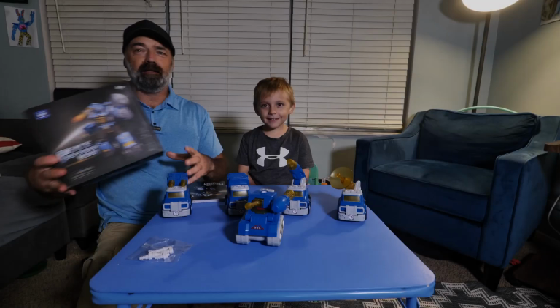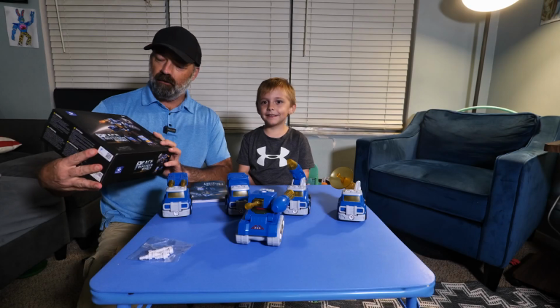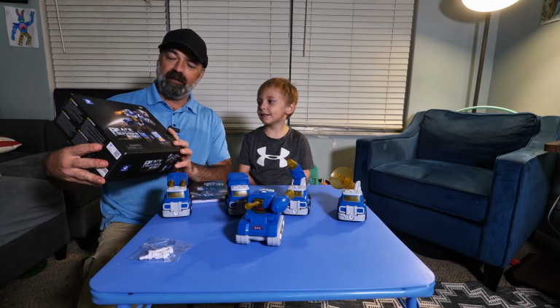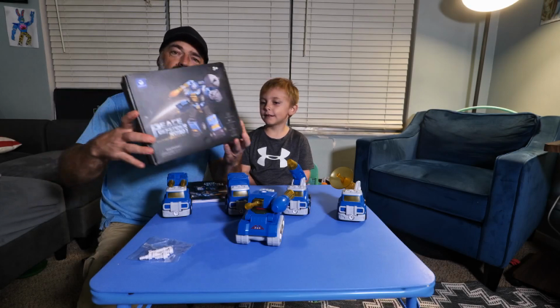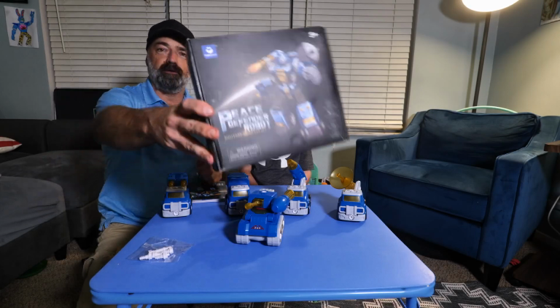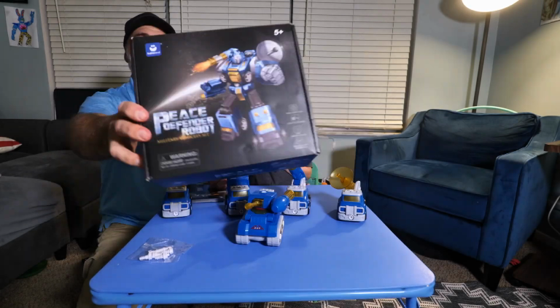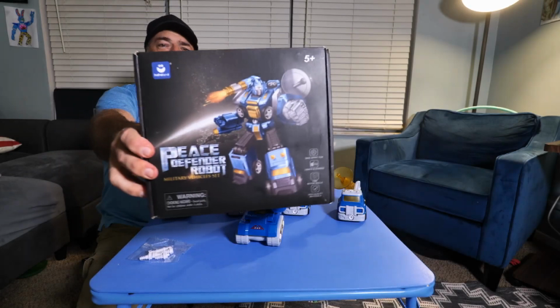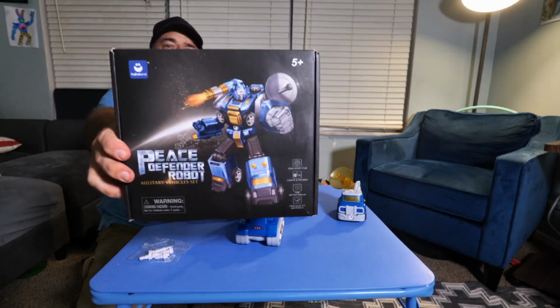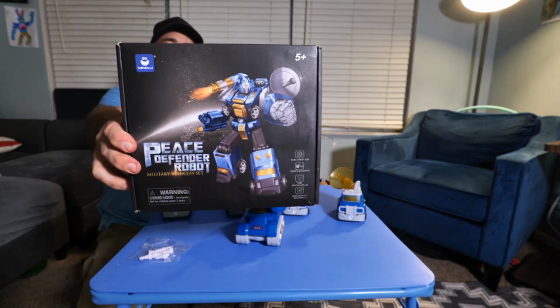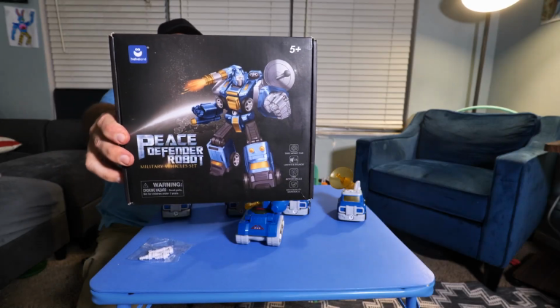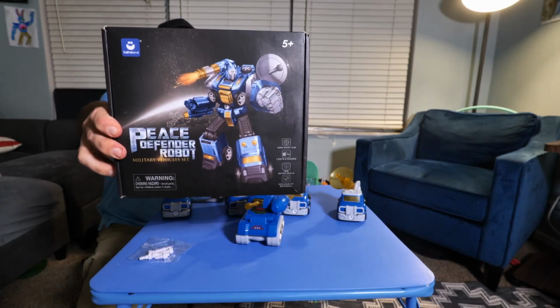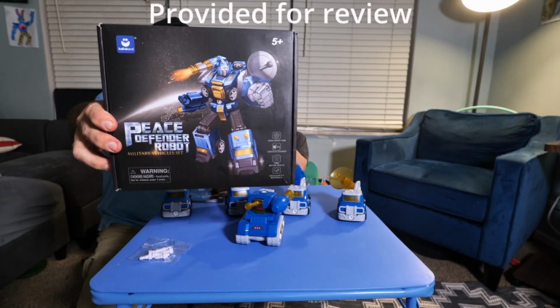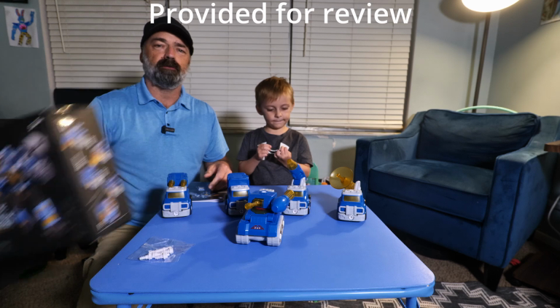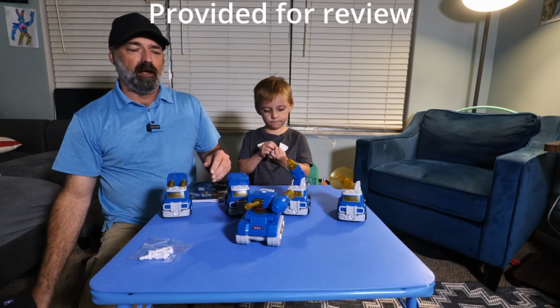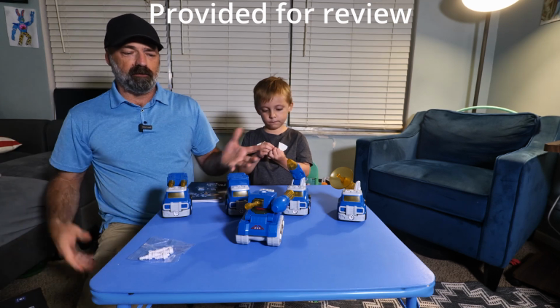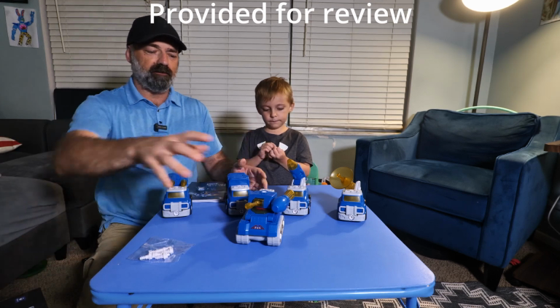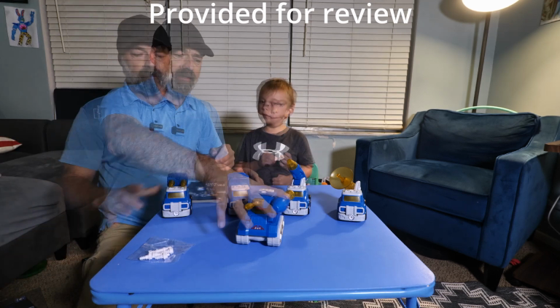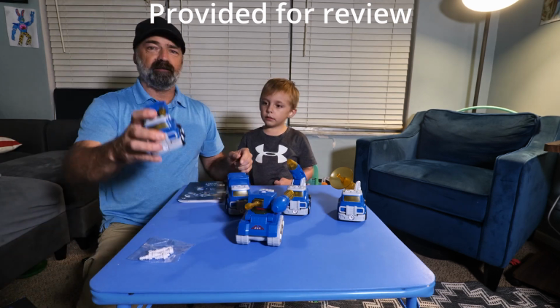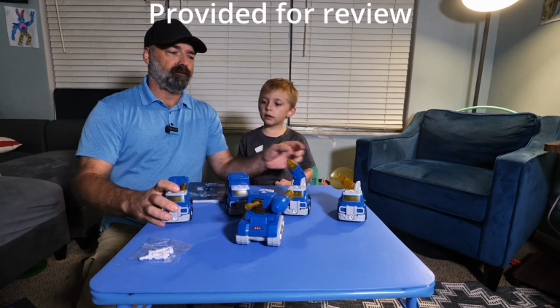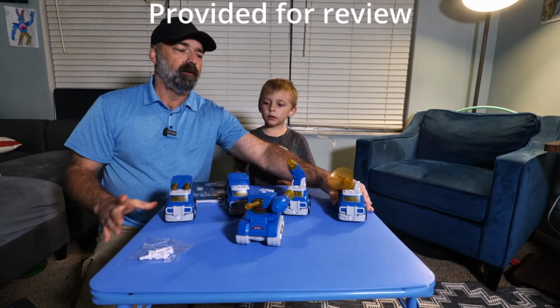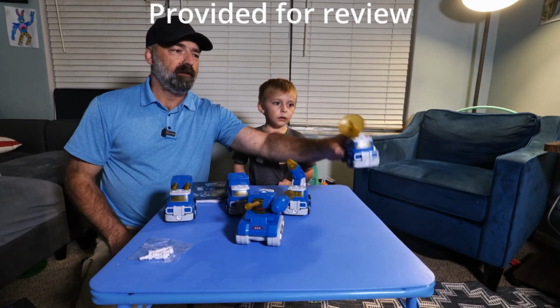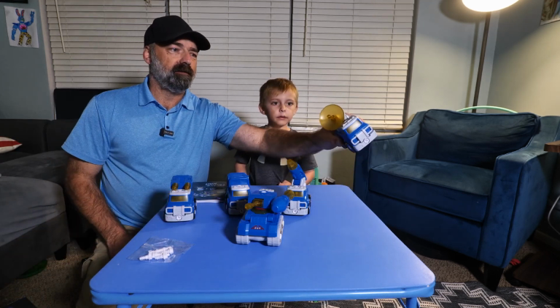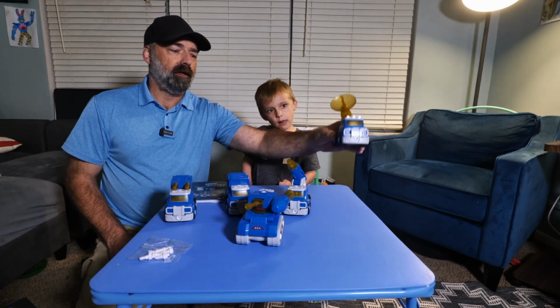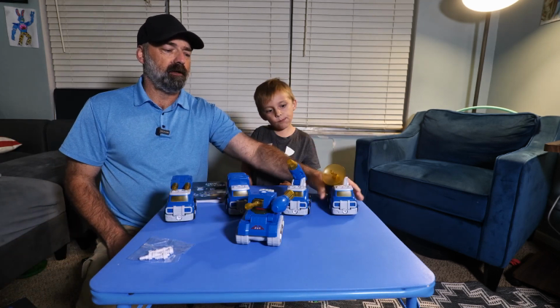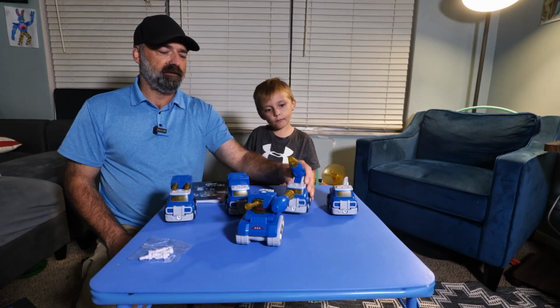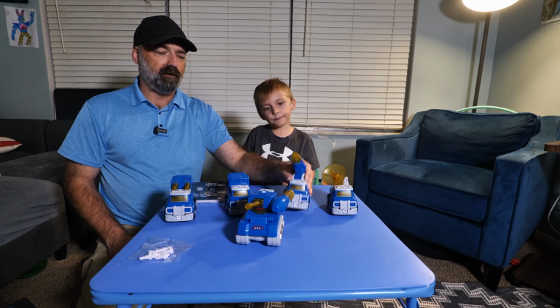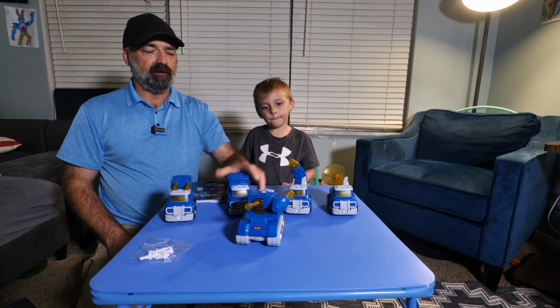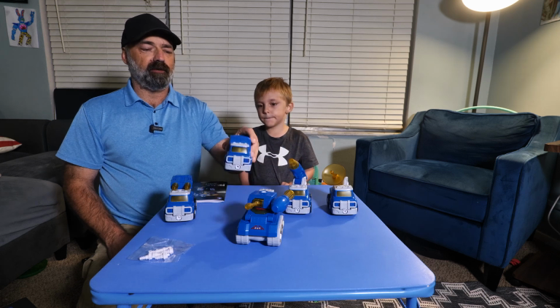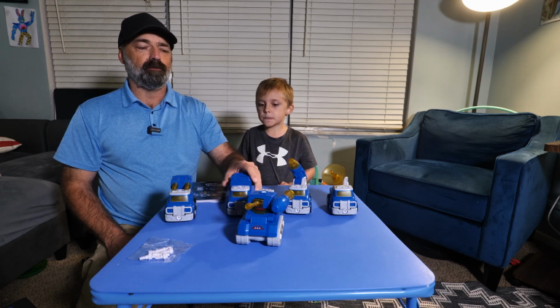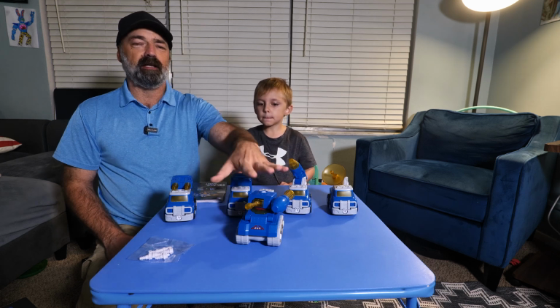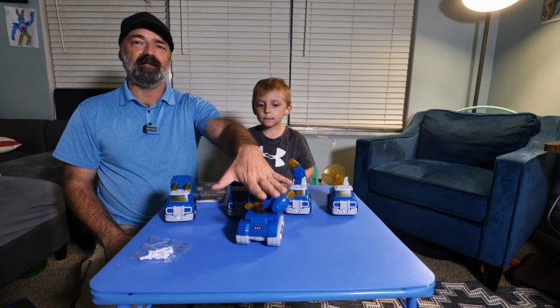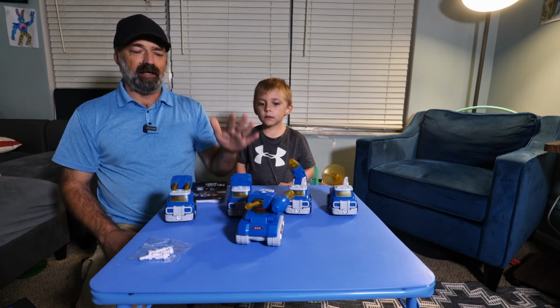Today, Colty and I are going to be showing you the Peace Defender Robot with military vehicles. What you're going to get is a missile truck, a radar truck, a rocket truck, a transport truck, and a tank.